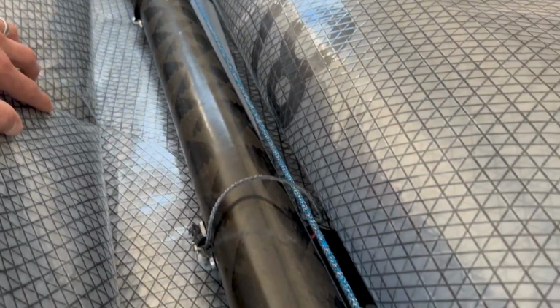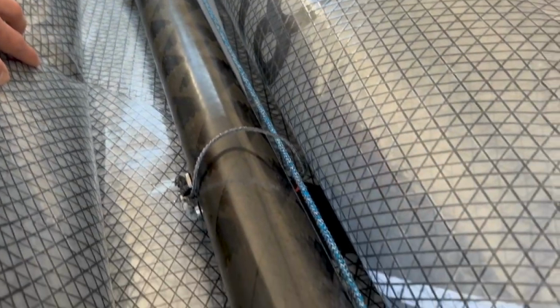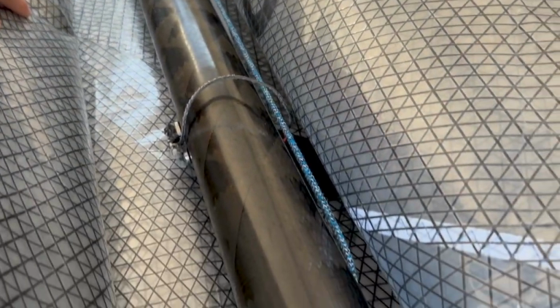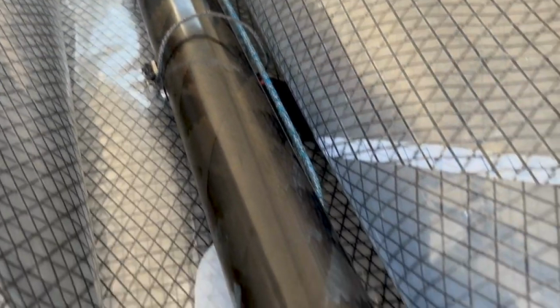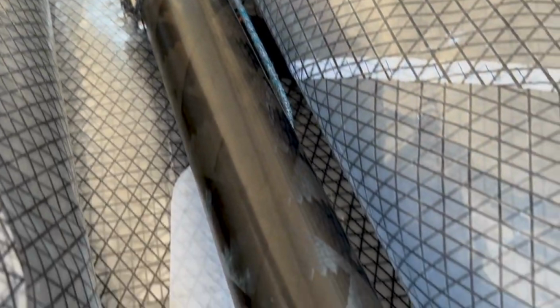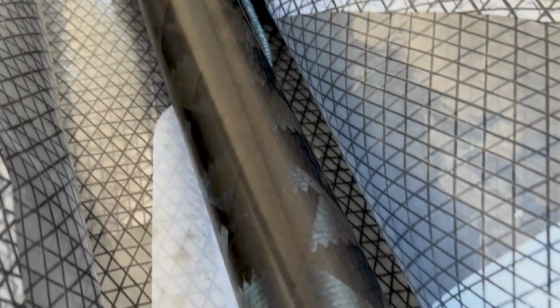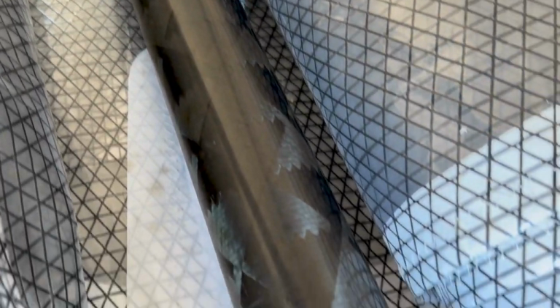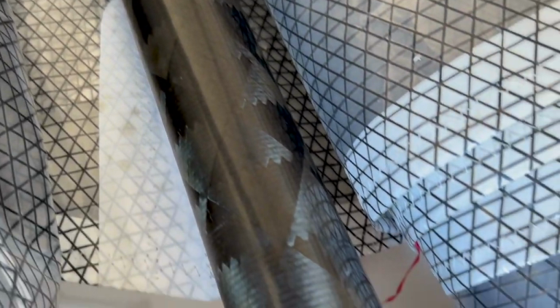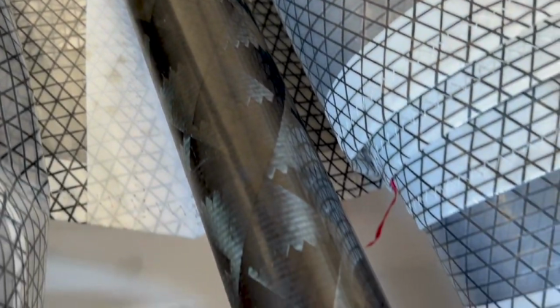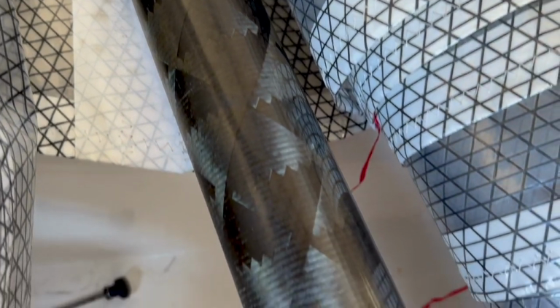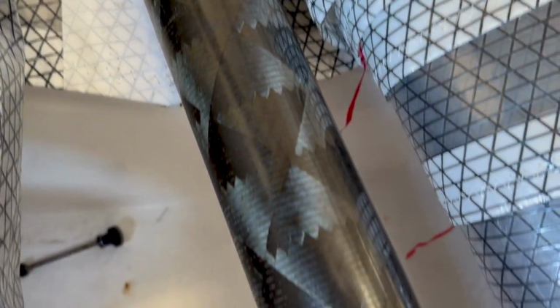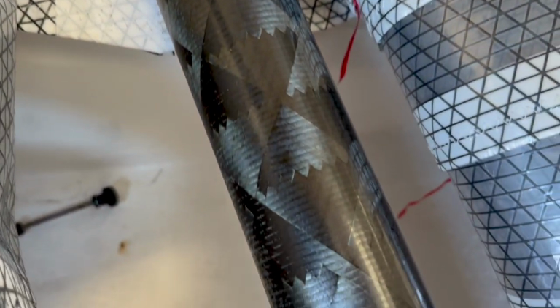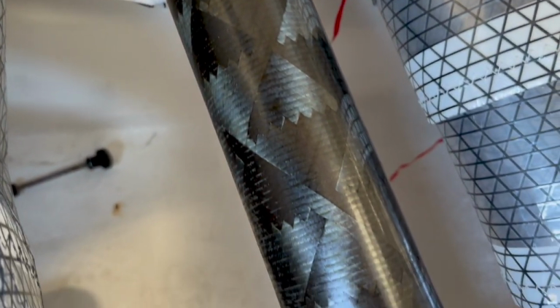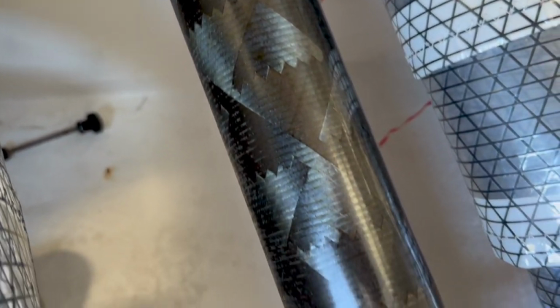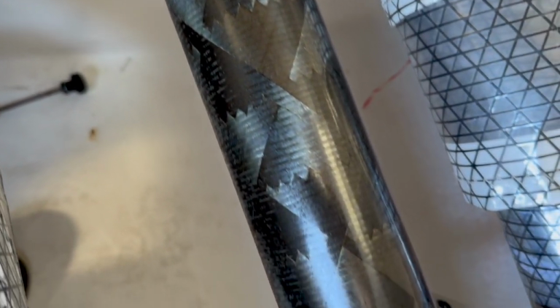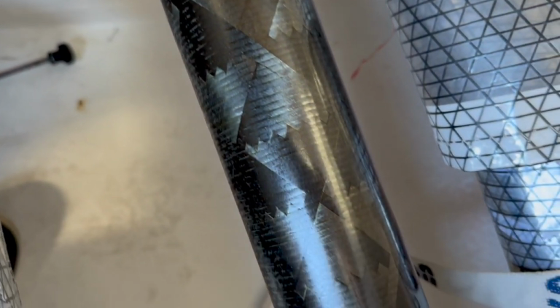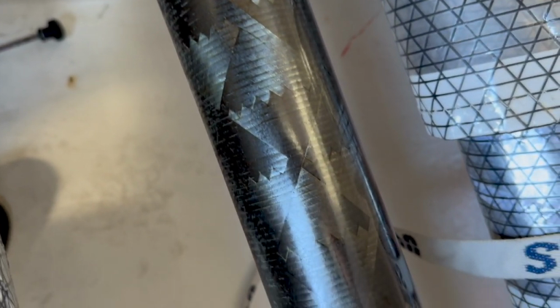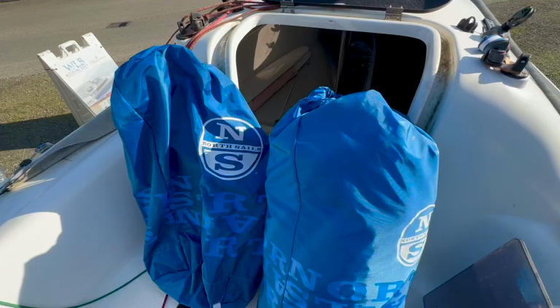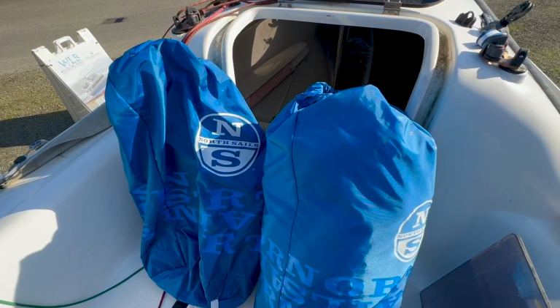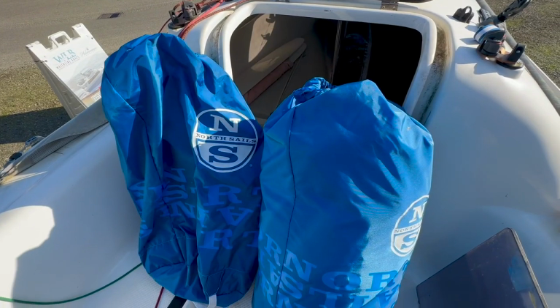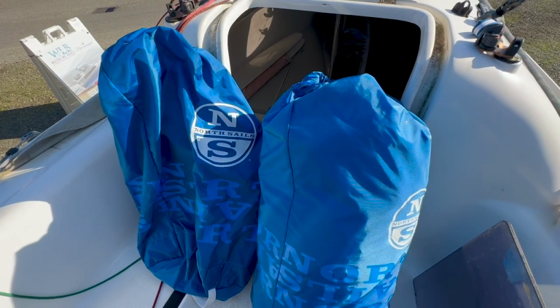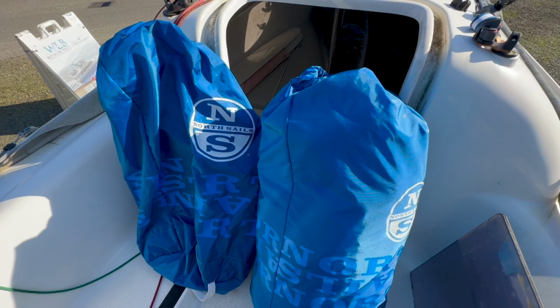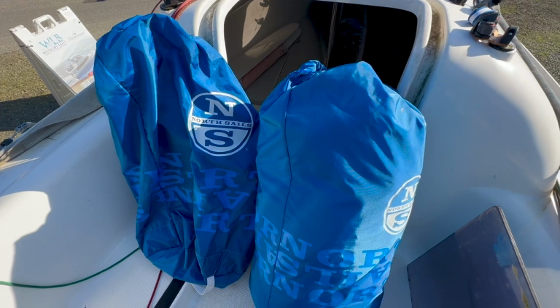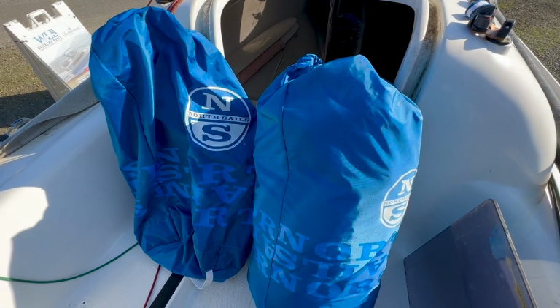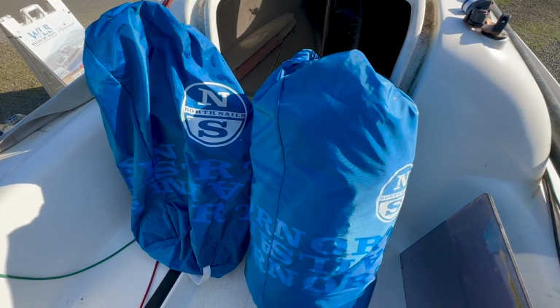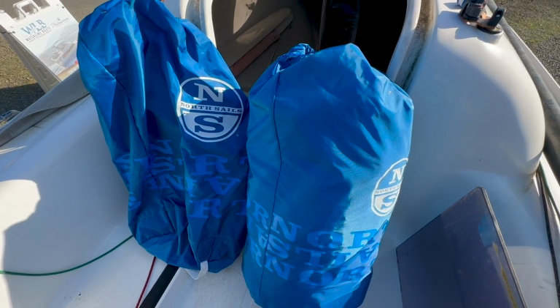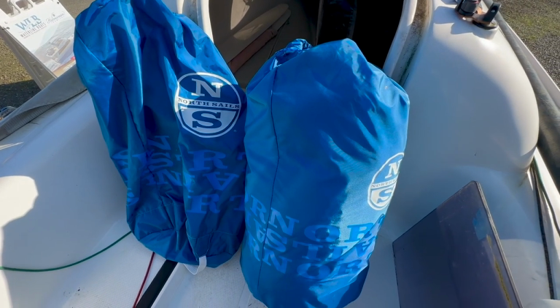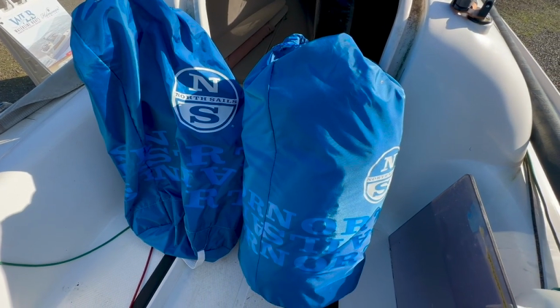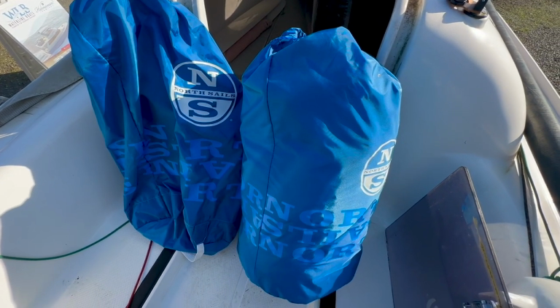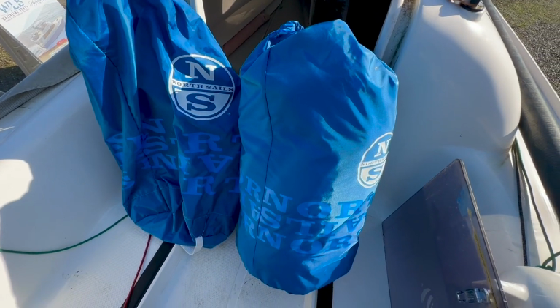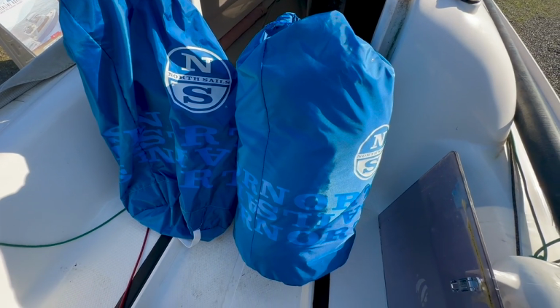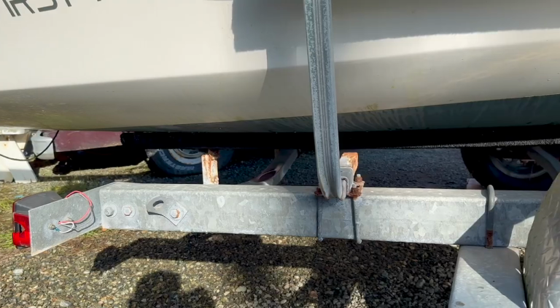Here's a look at the mainsail and the jib, and a look at the carbon fiber boom. All of the sails aboard this vessel are made by North Sails. Here's a look at the gennaker in its stowage bag.